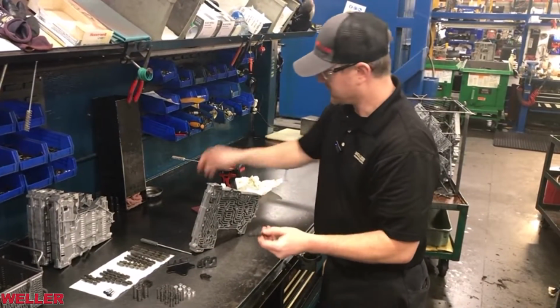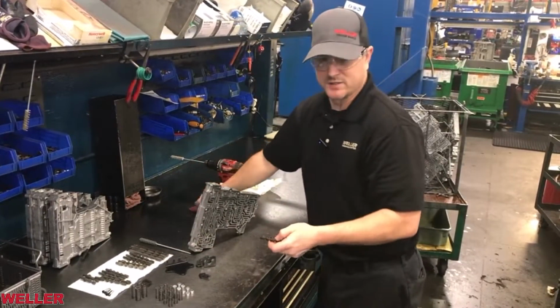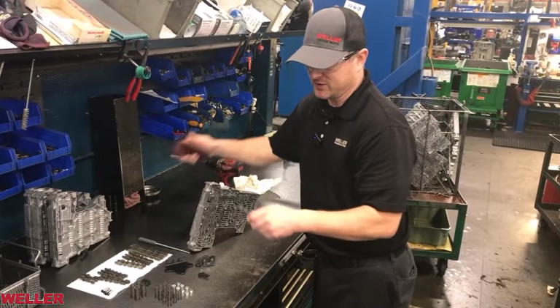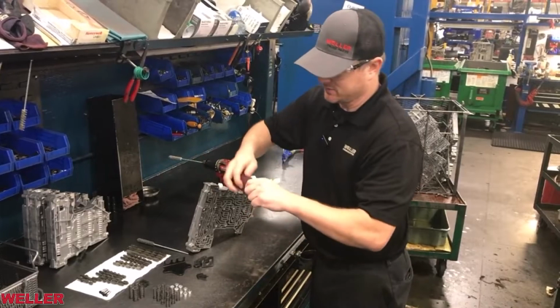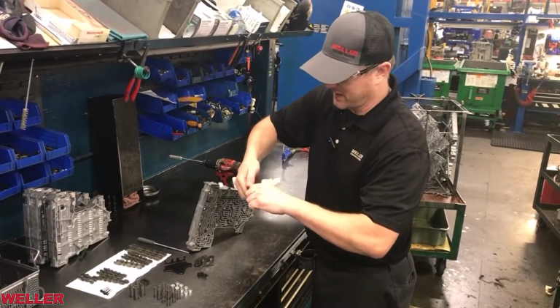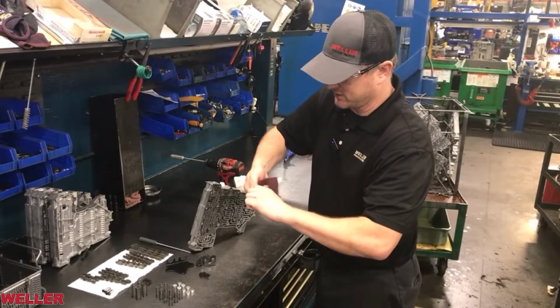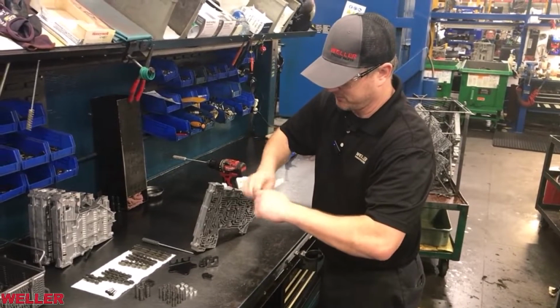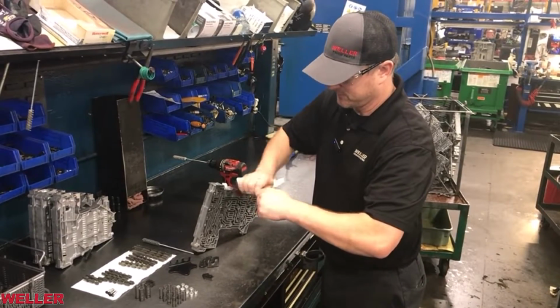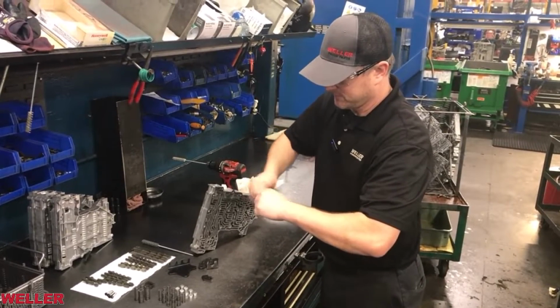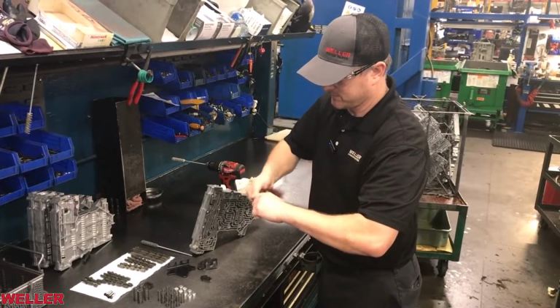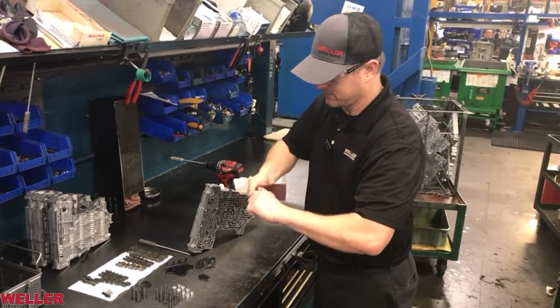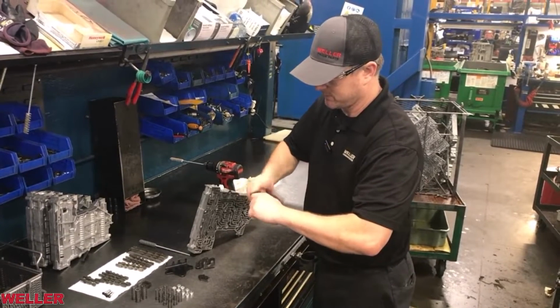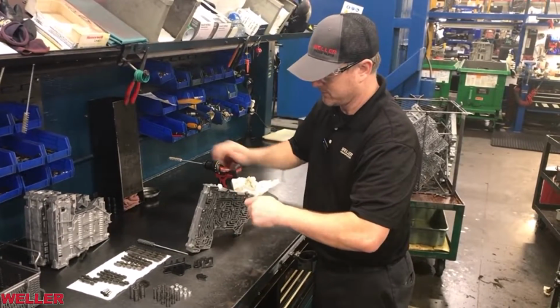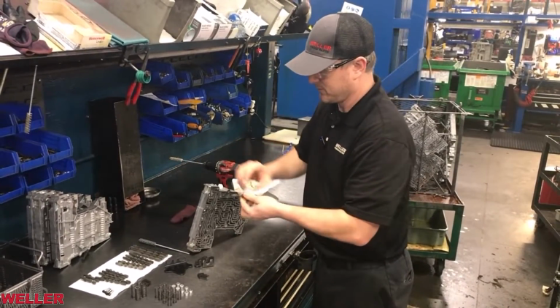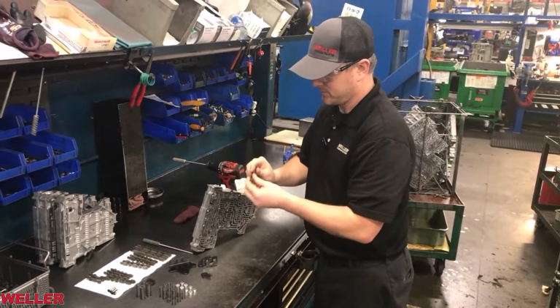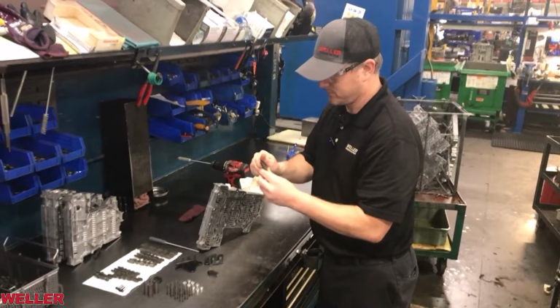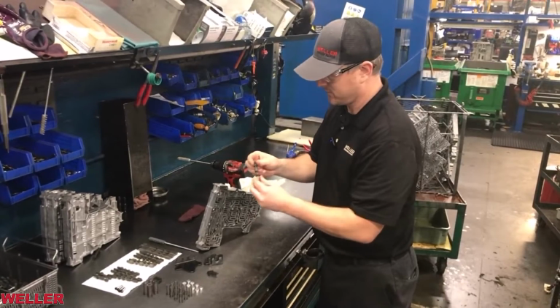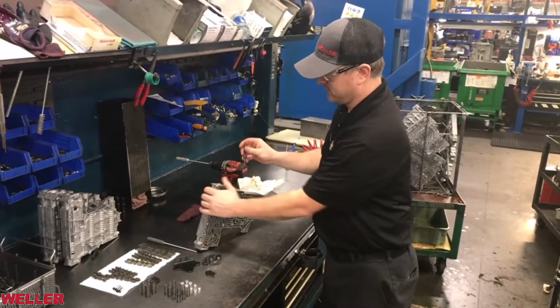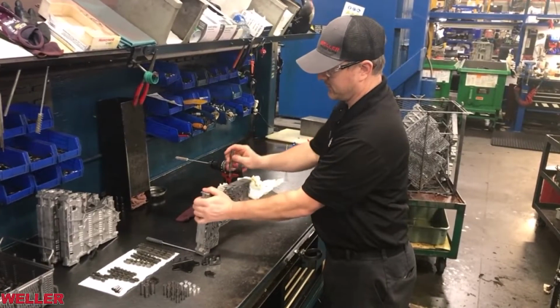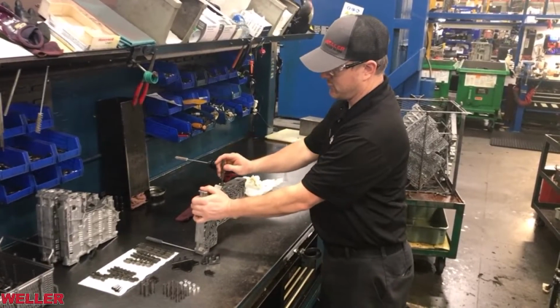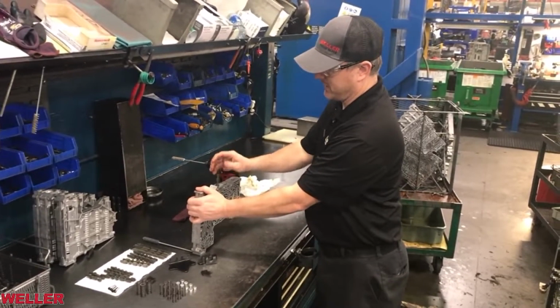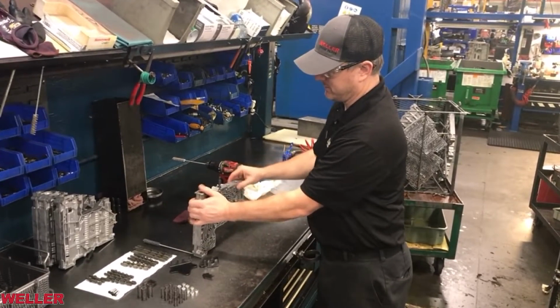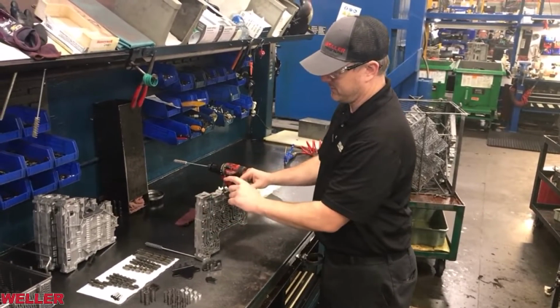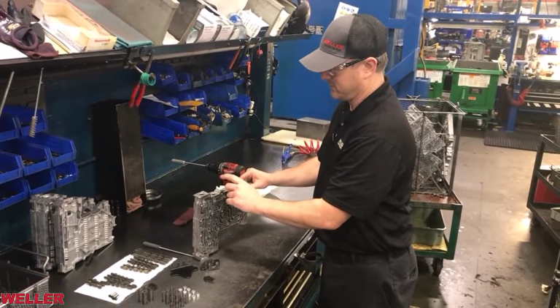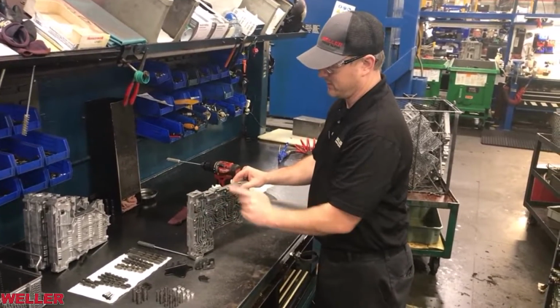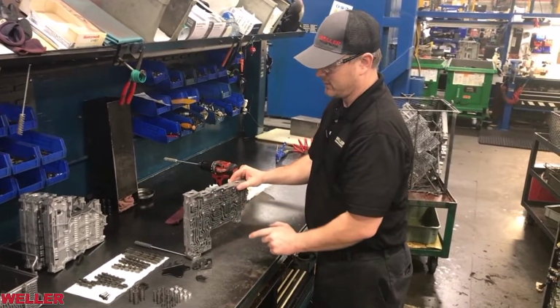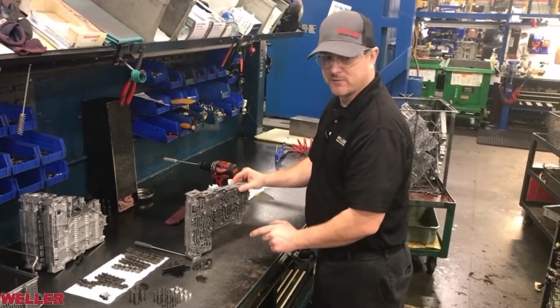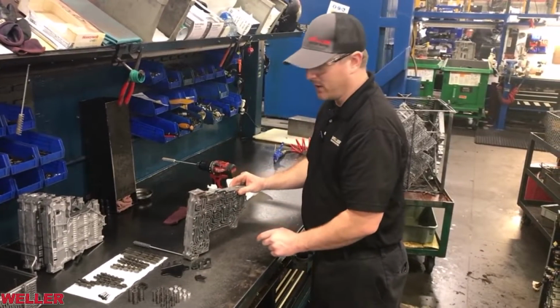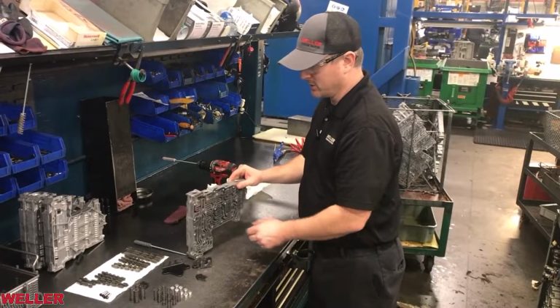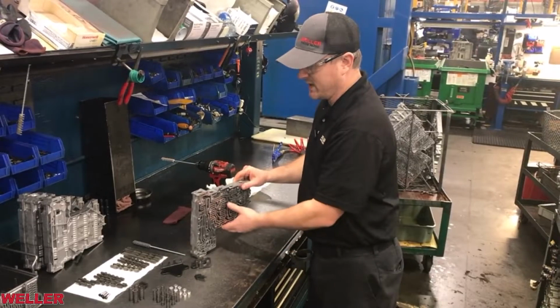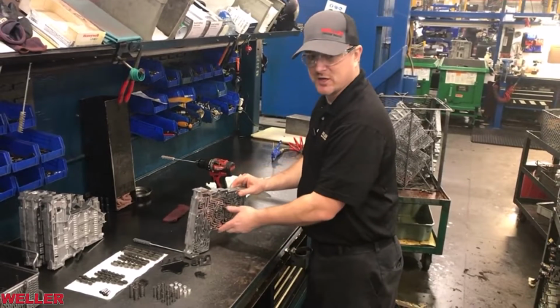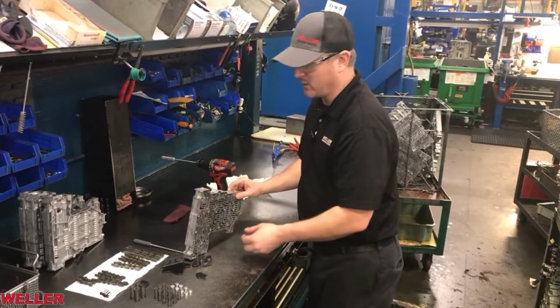This one needs some polishing. I'm going to polish it, then drop it in. It should fall down under its own weight and you should hear it bounce.